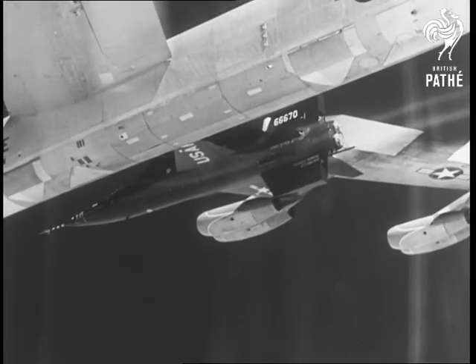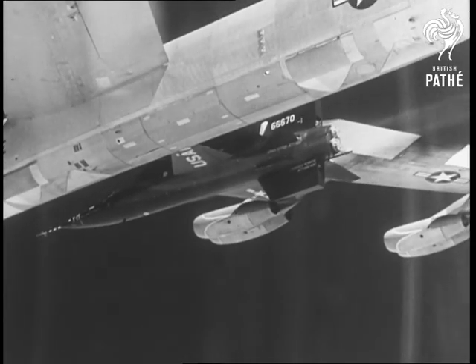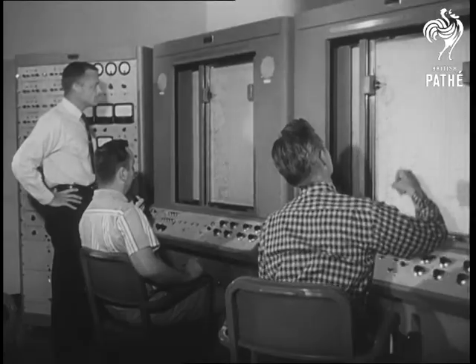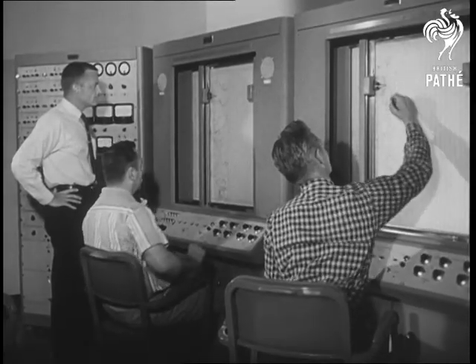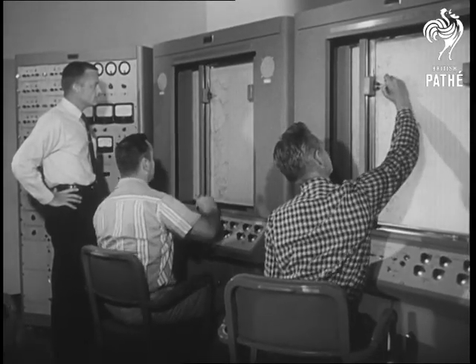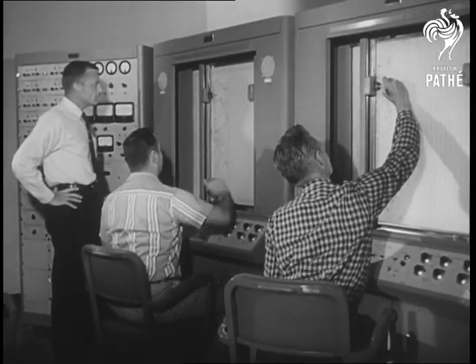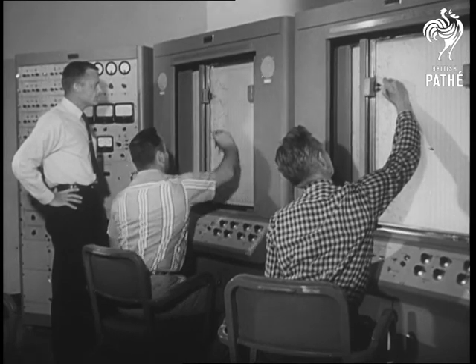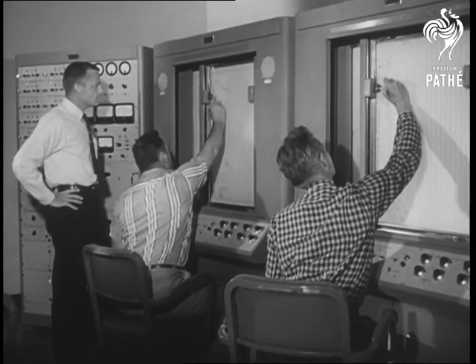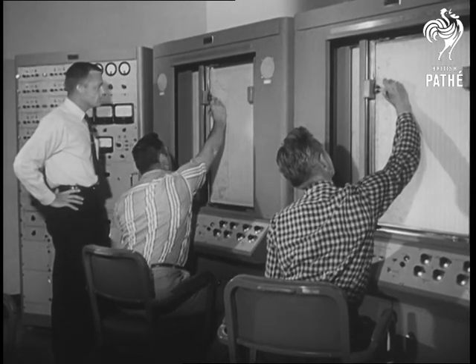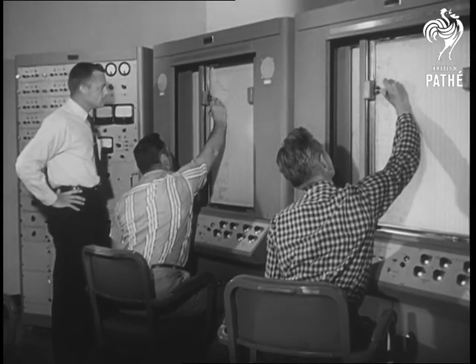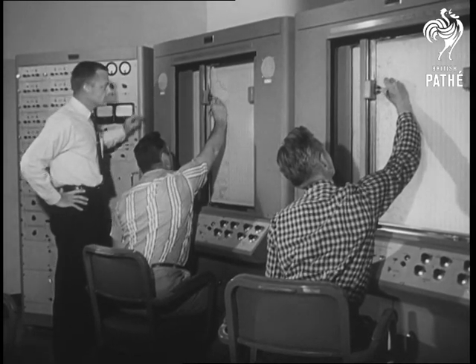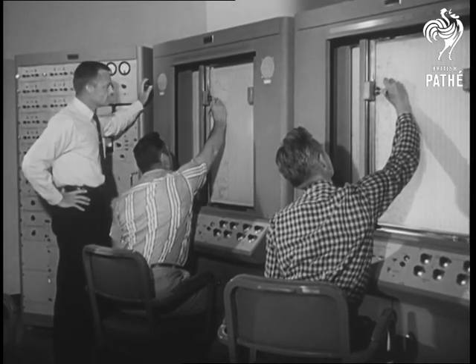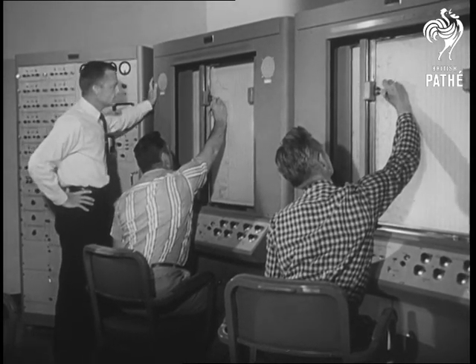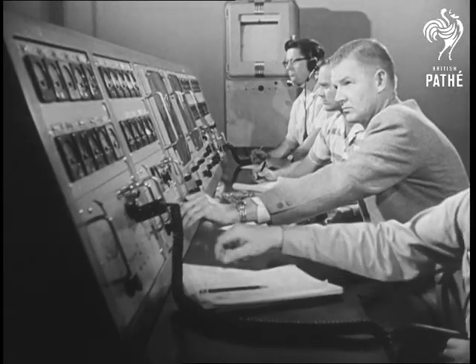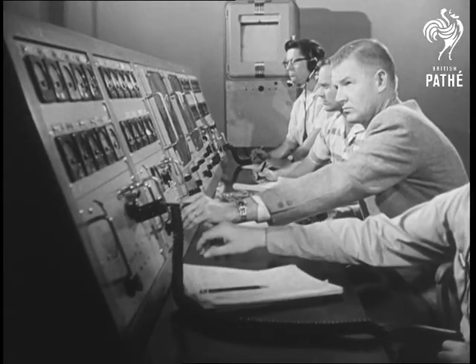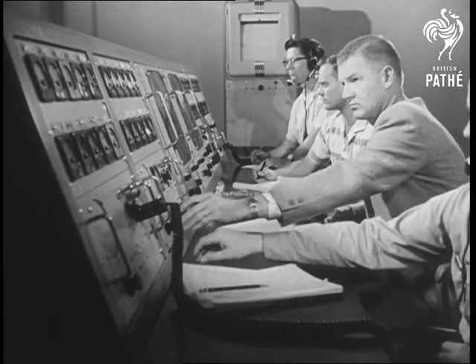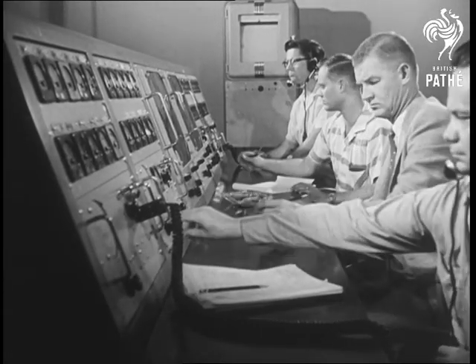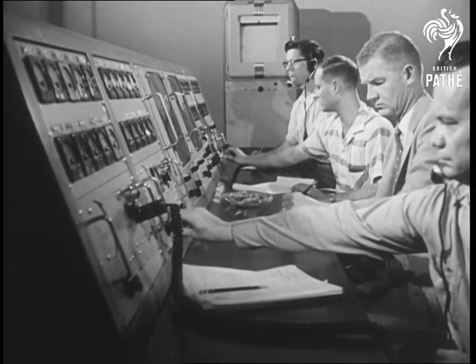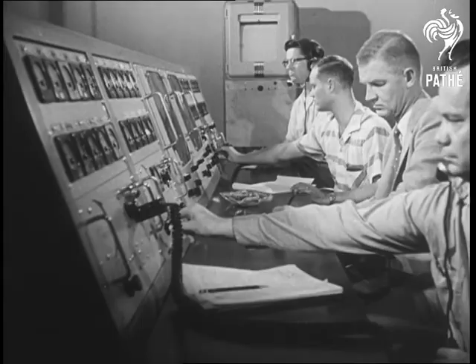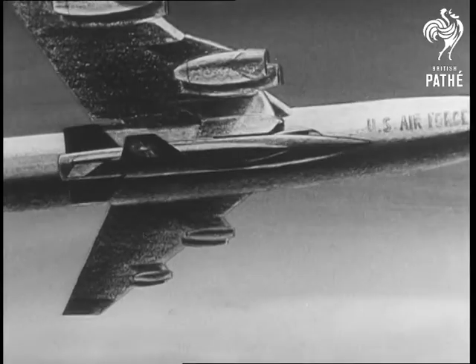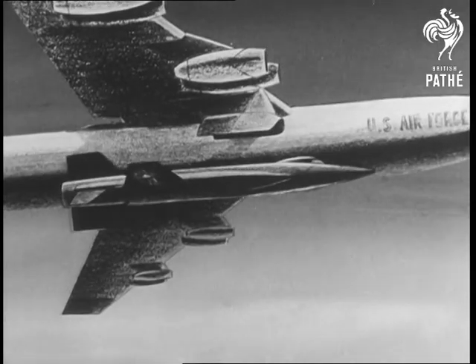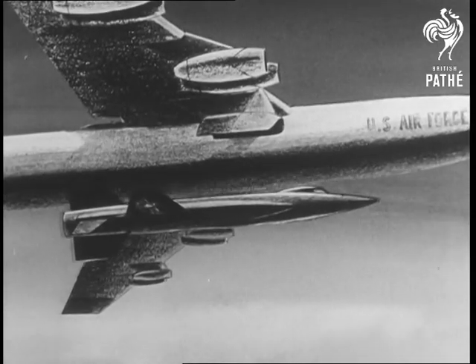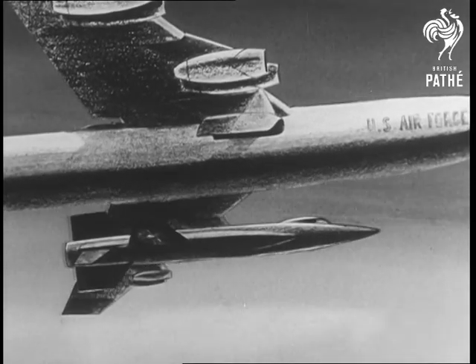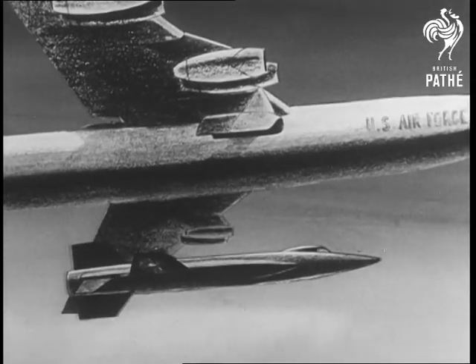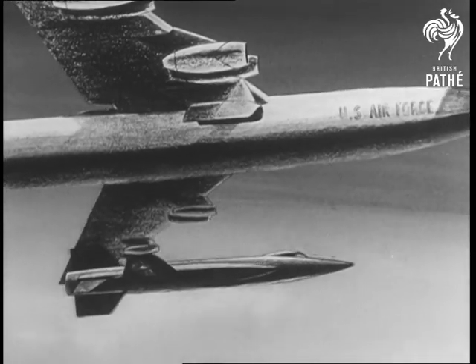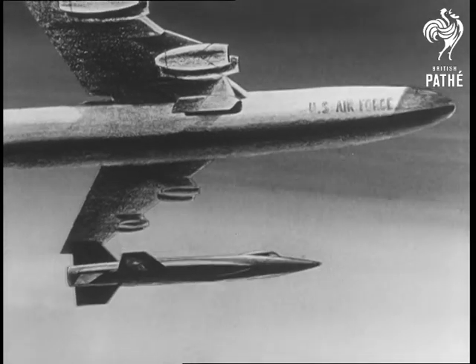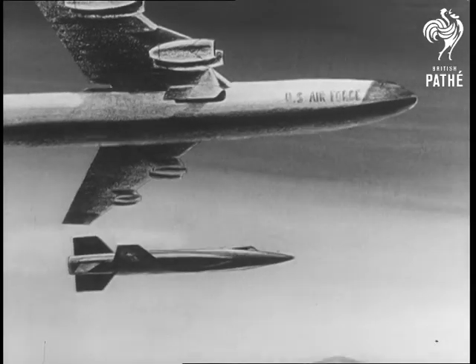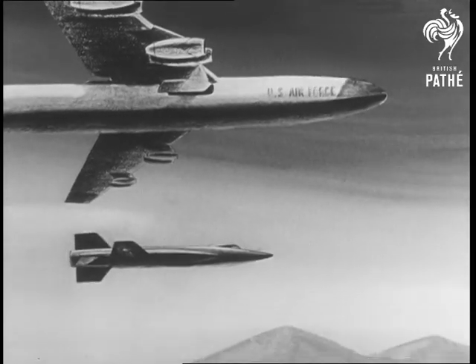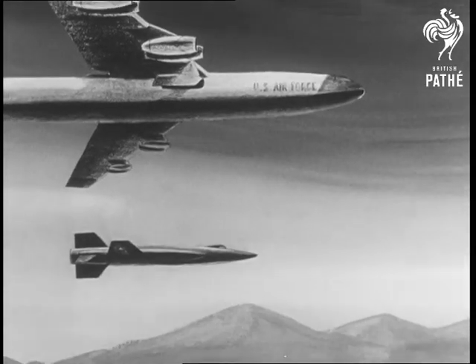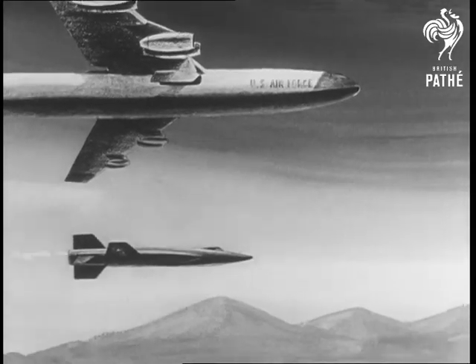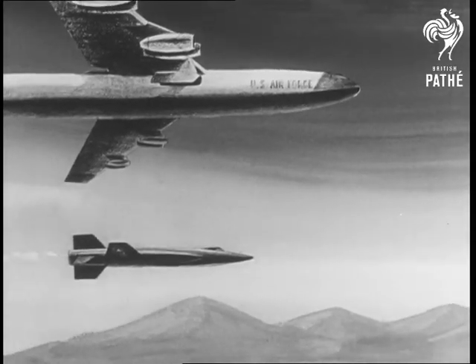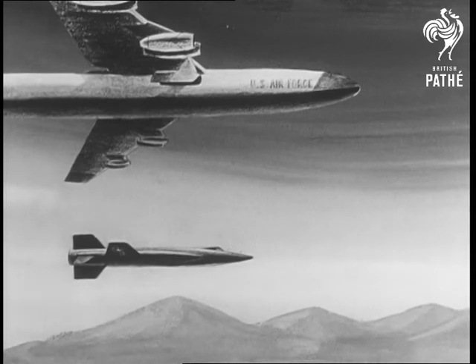The B-52 will take the X-15 to 38,000 feet while data recording equipment is activated. Soon with cockpit temperature, fuel and hydraulic pressure checked, the seven and one half ton, 50-foot space laboratory is on its own.